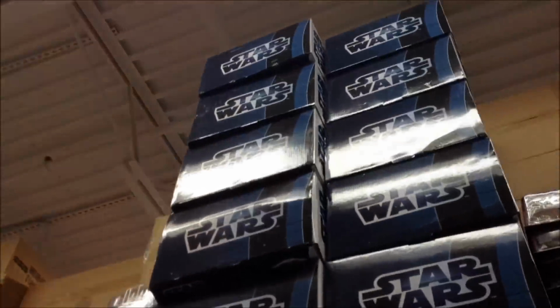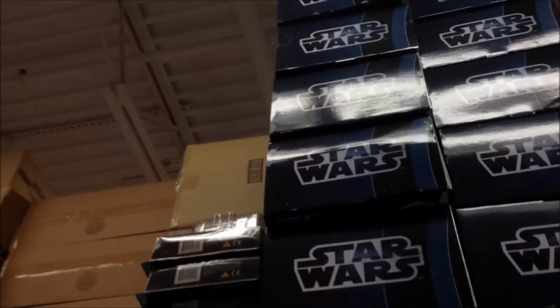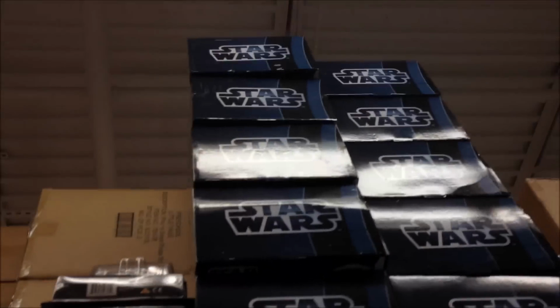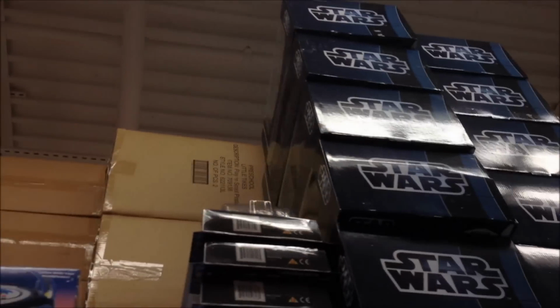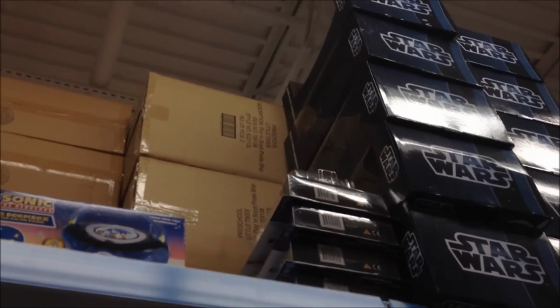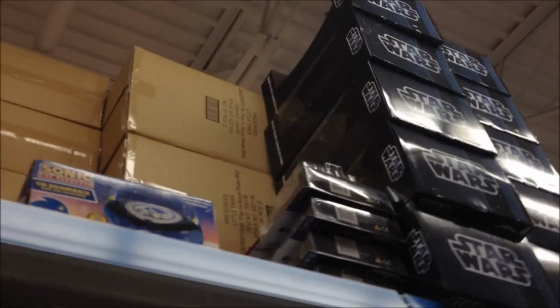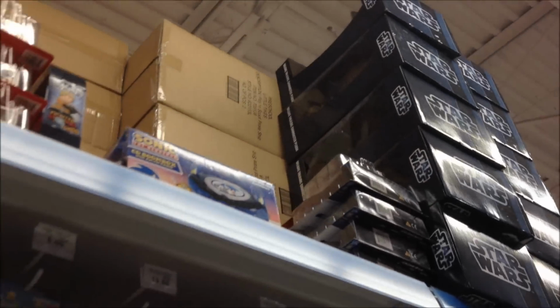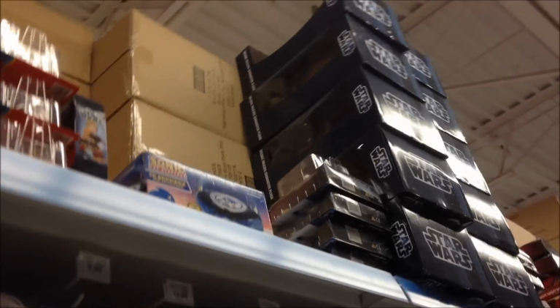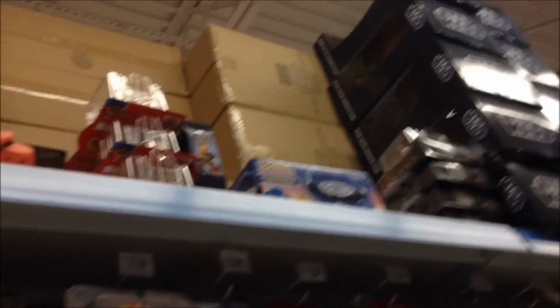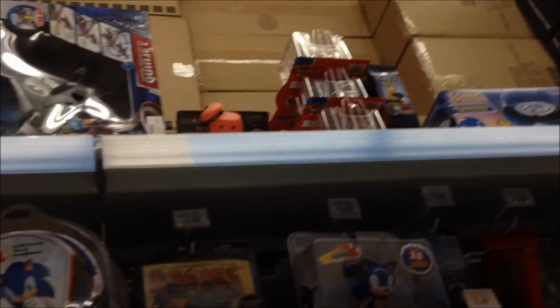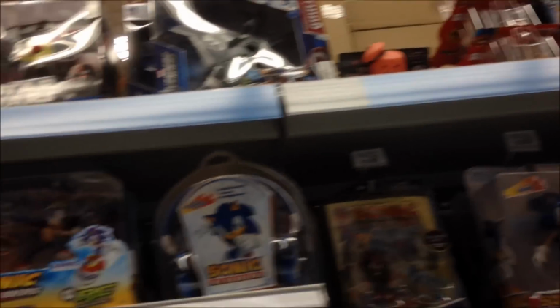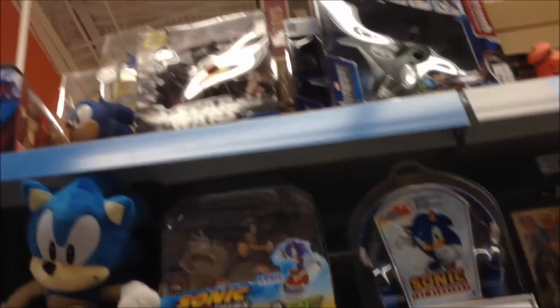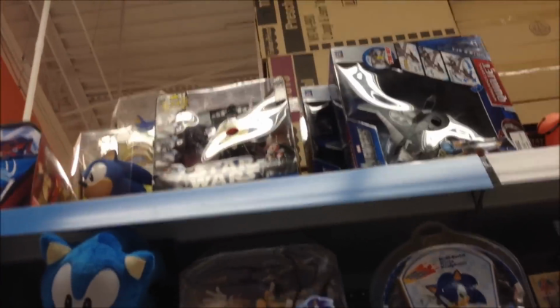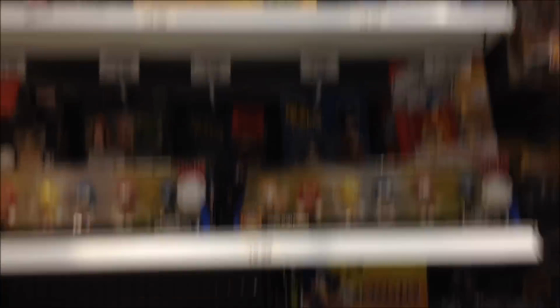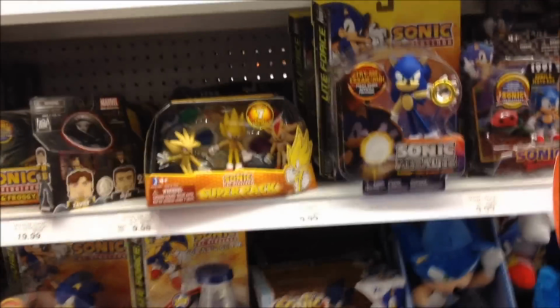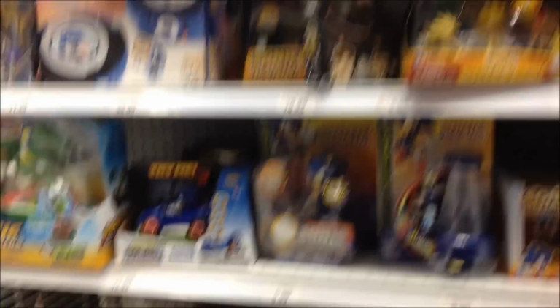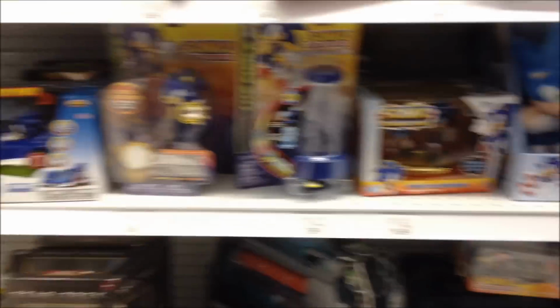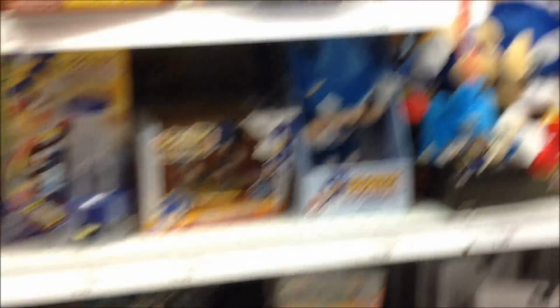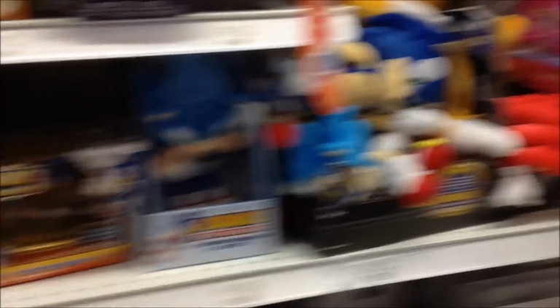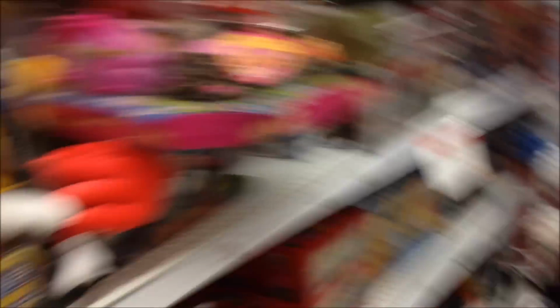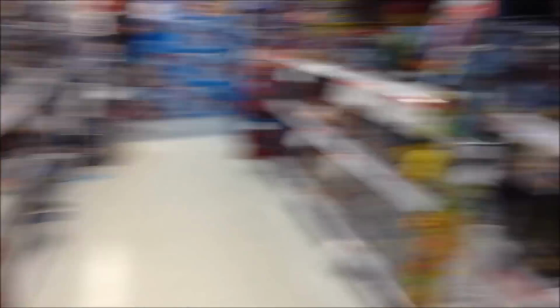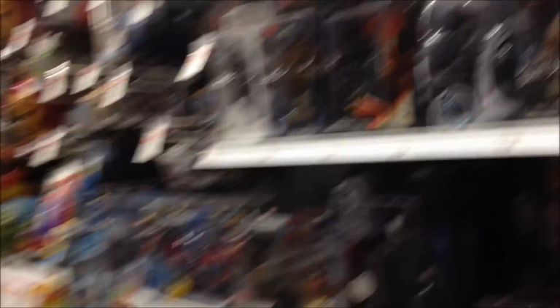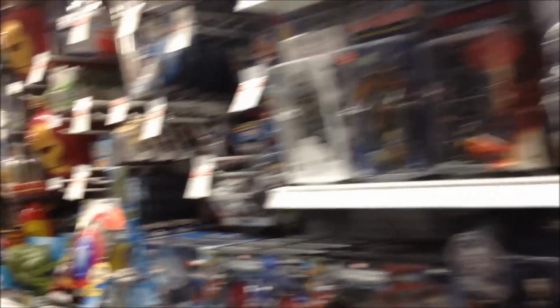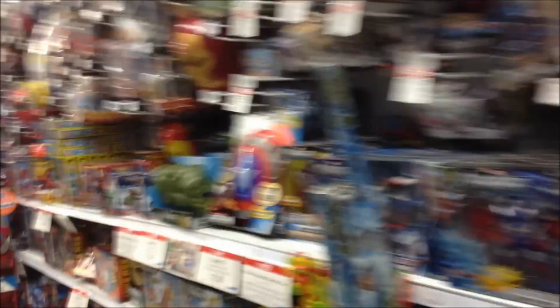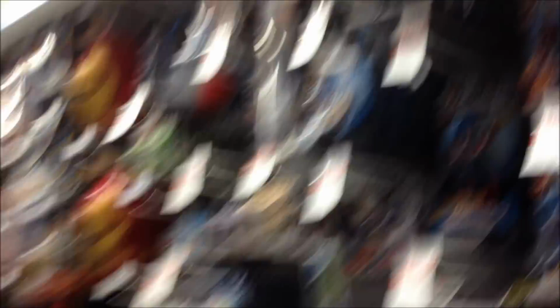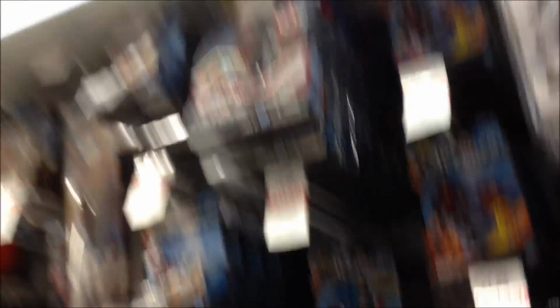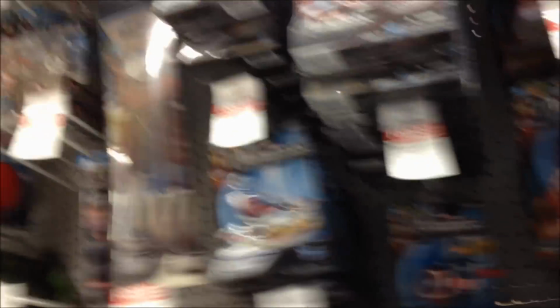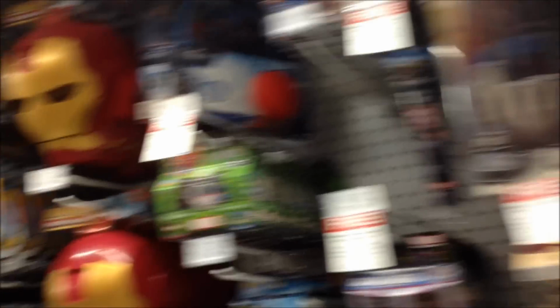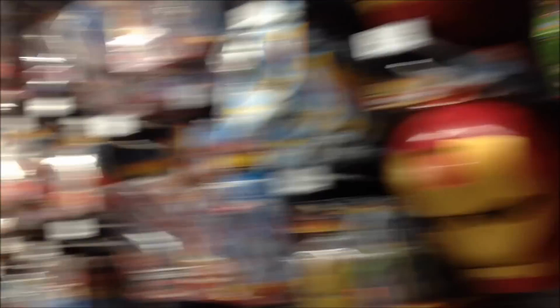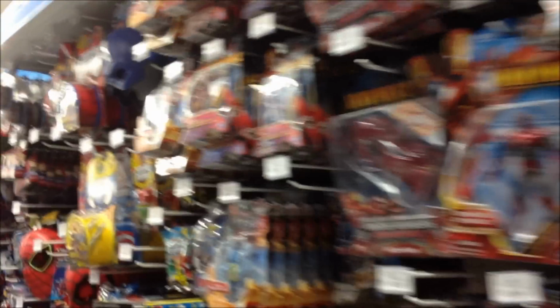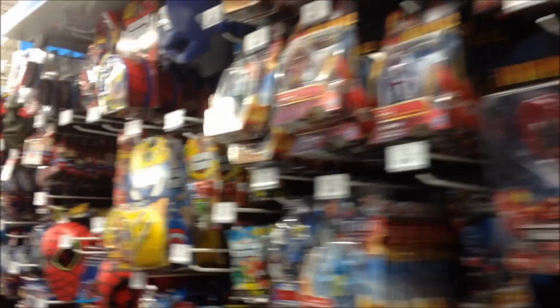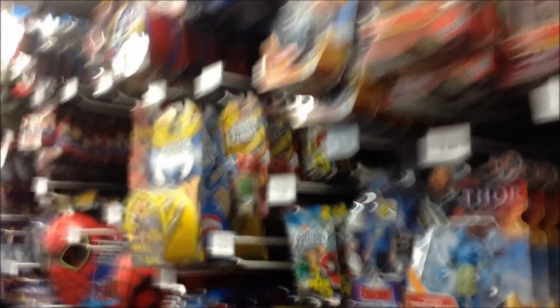There's a lot of Star Wars items there. So there you have it, guys. Thank you for watching.